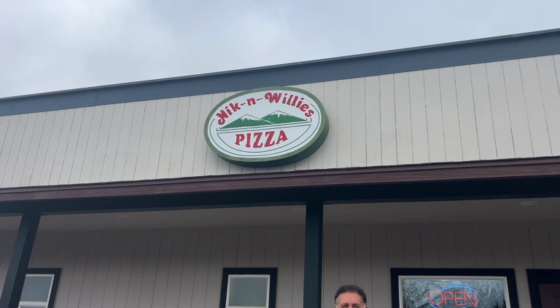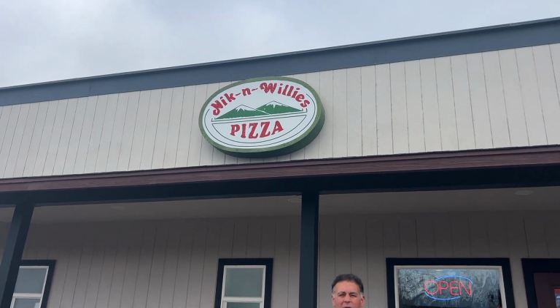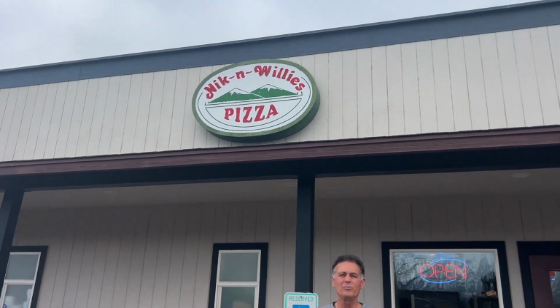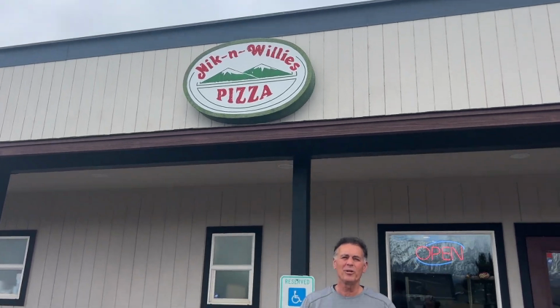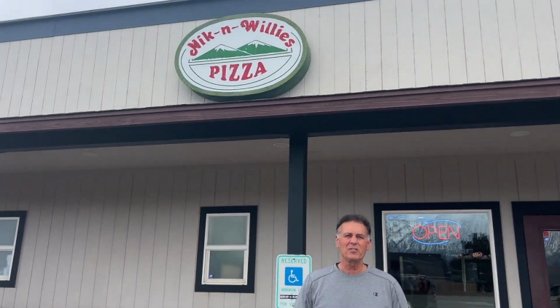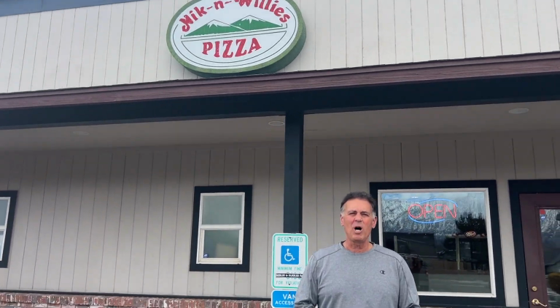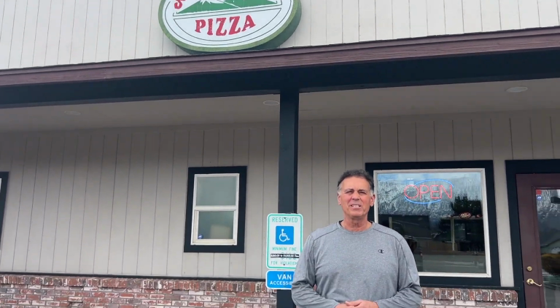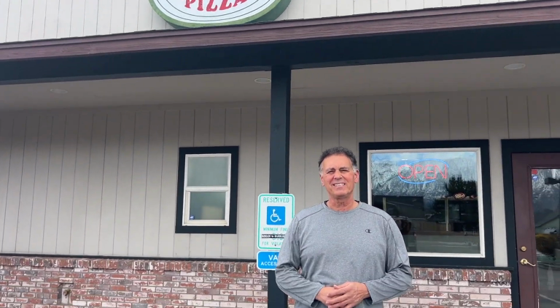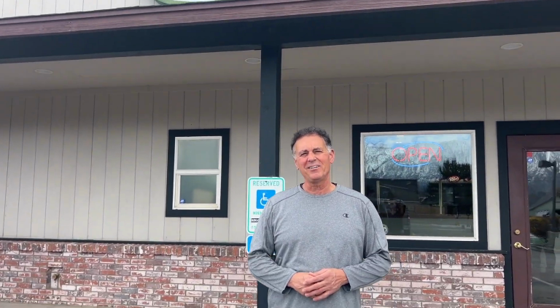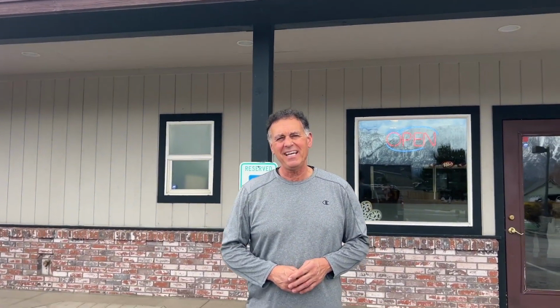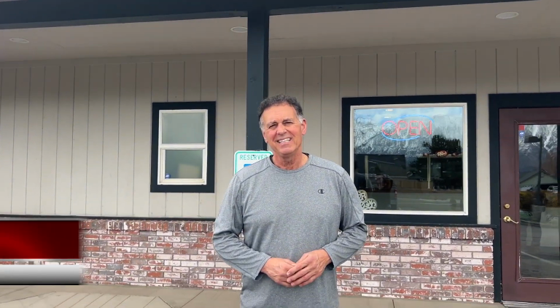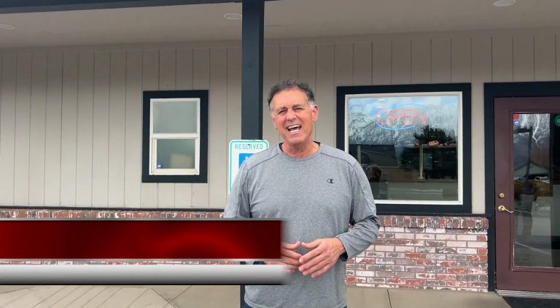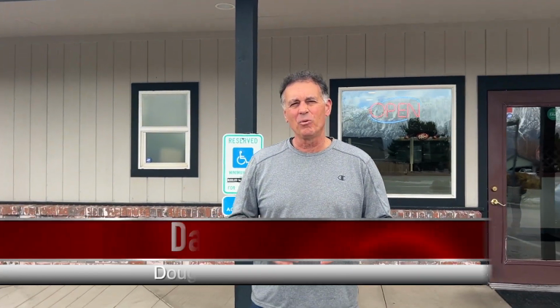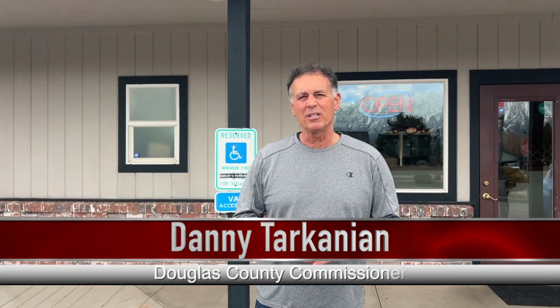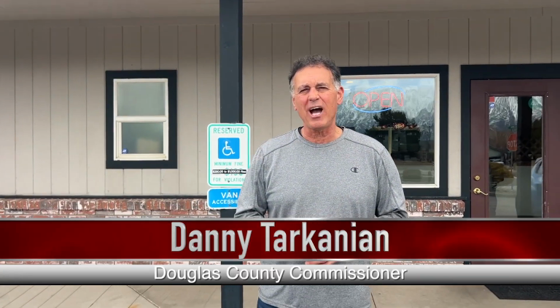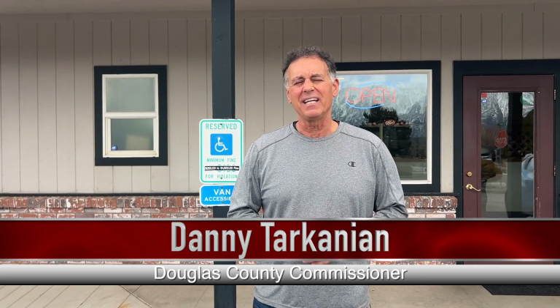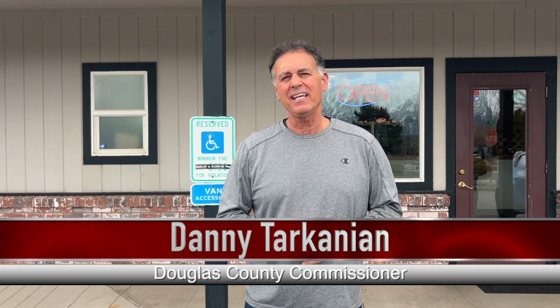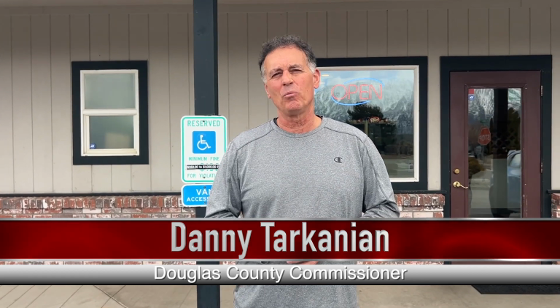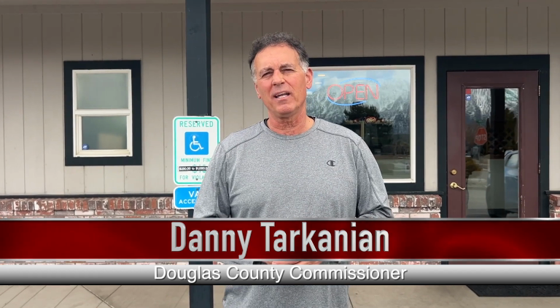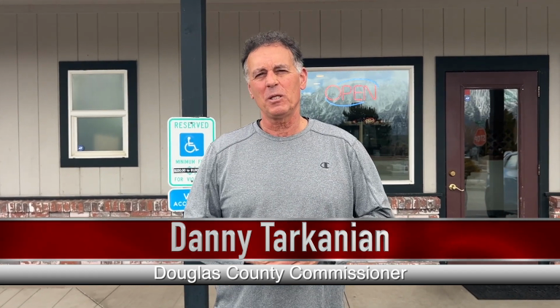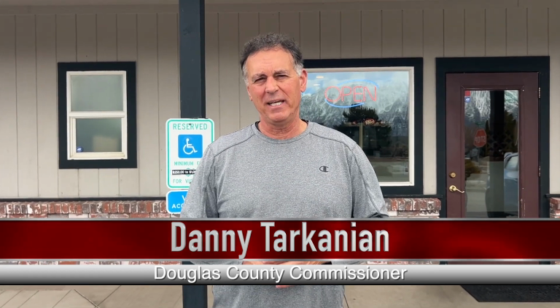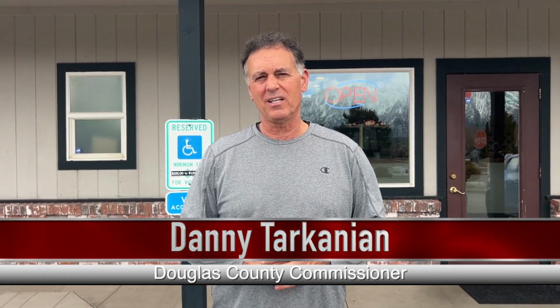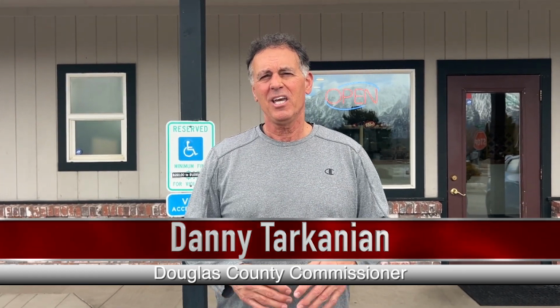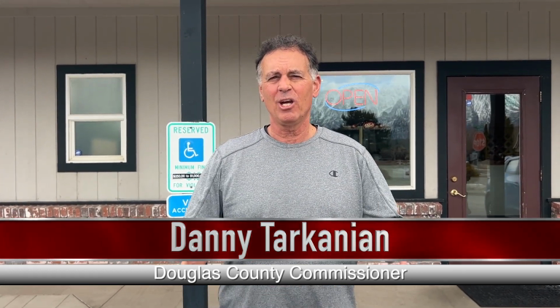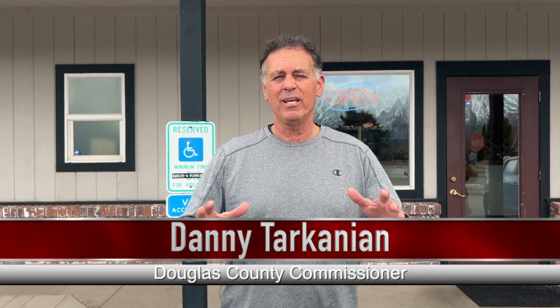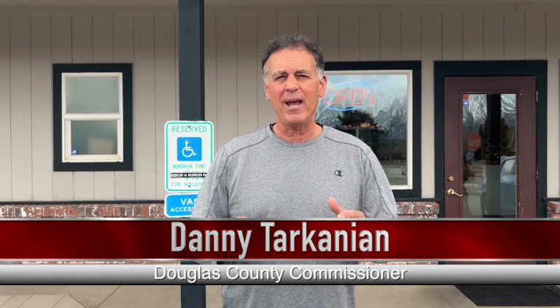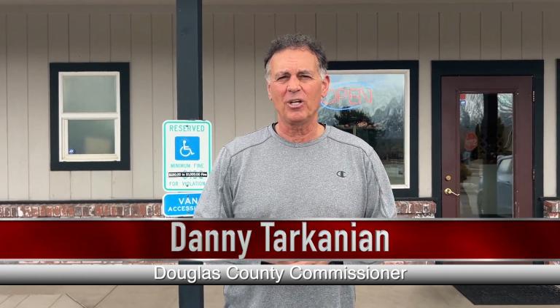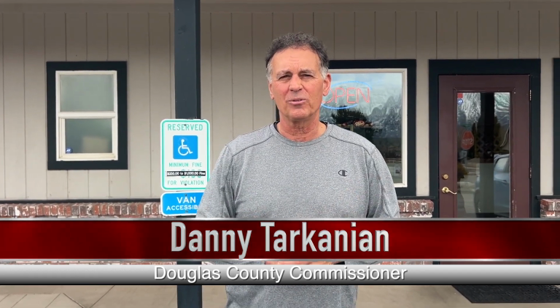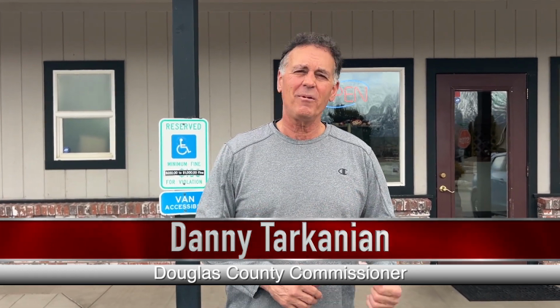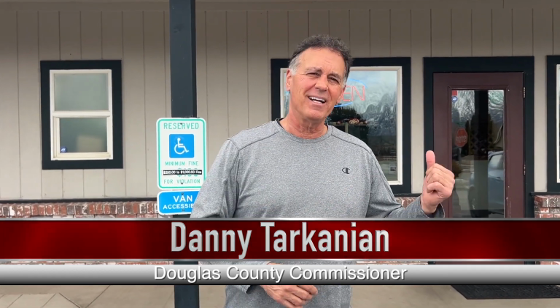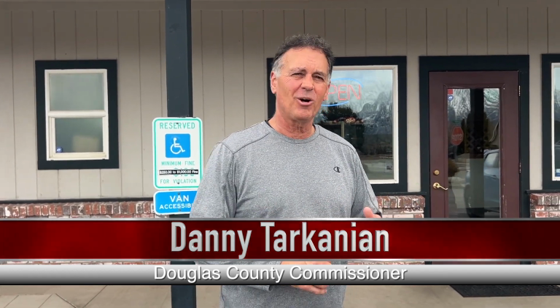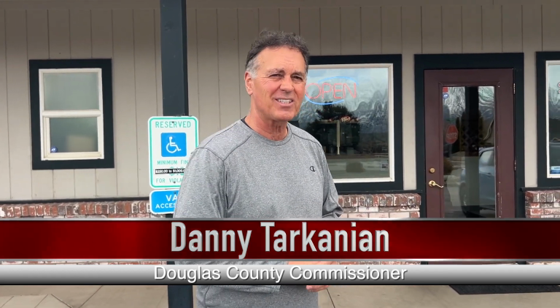Welcome to another Small Business Saturday. Today we're going to try Nick and Willie's pizza here in the Ranchos. Come on, let's go inside.